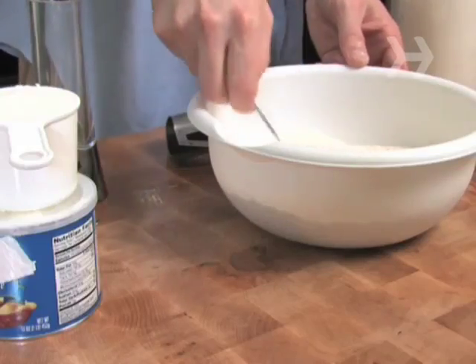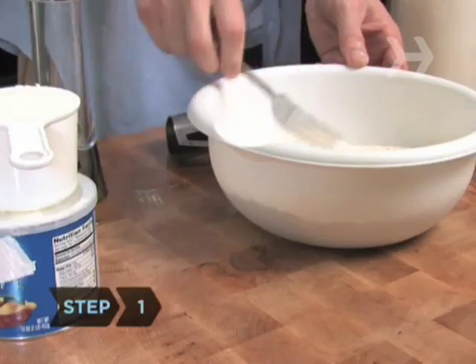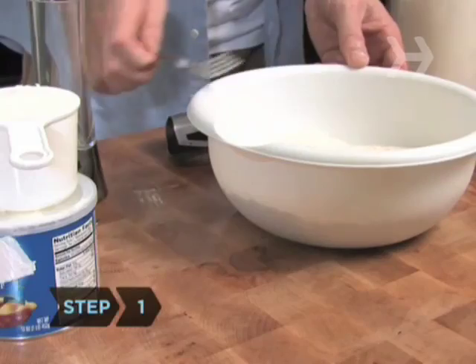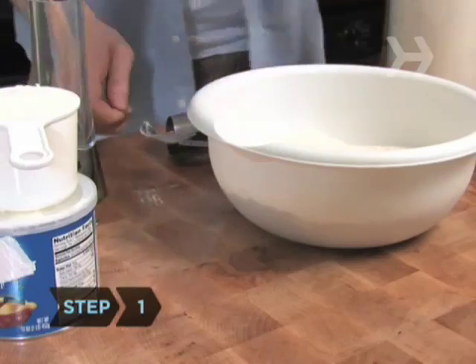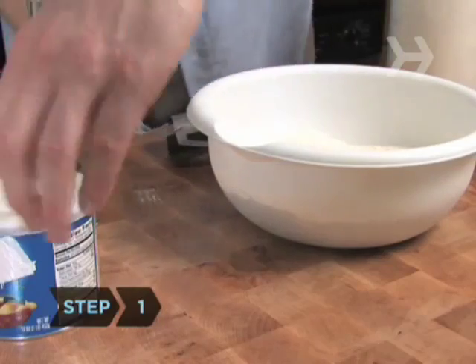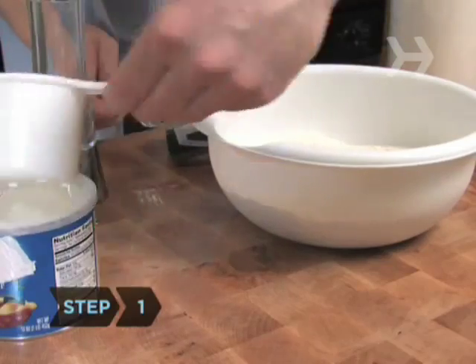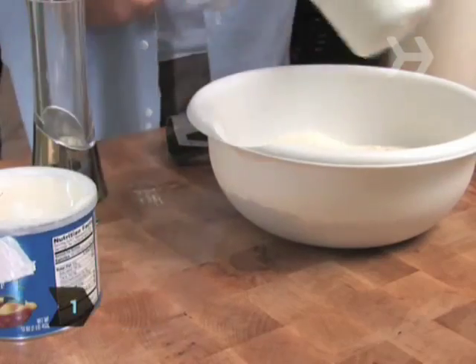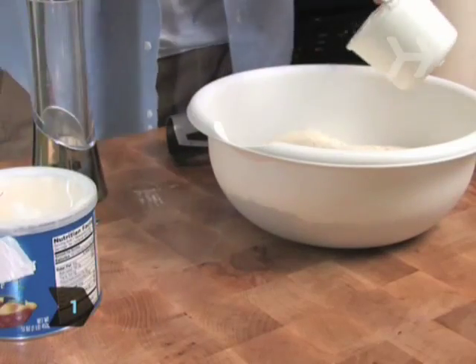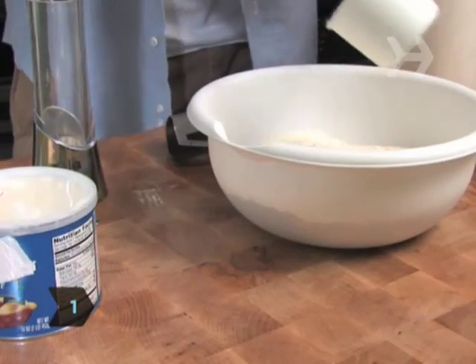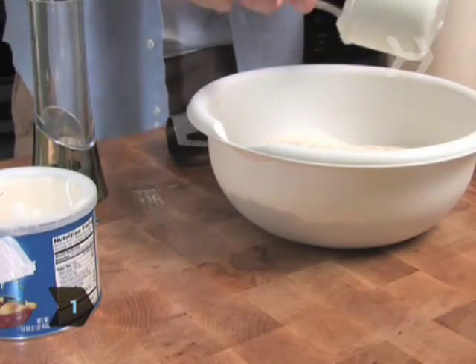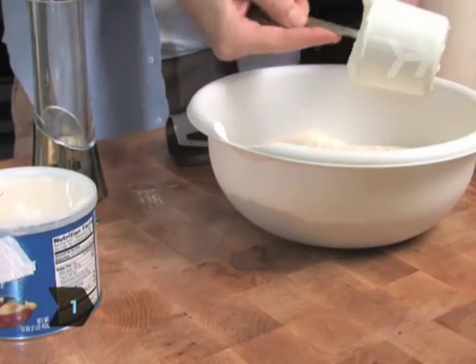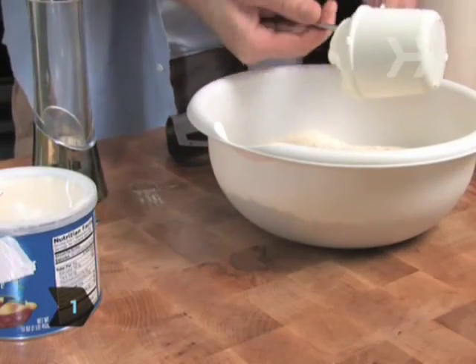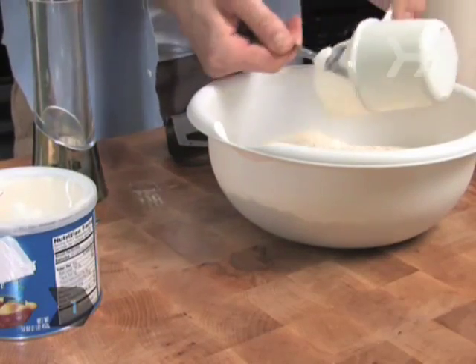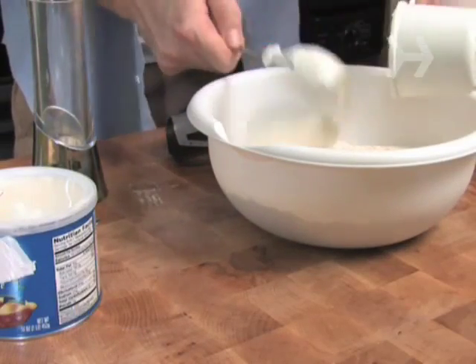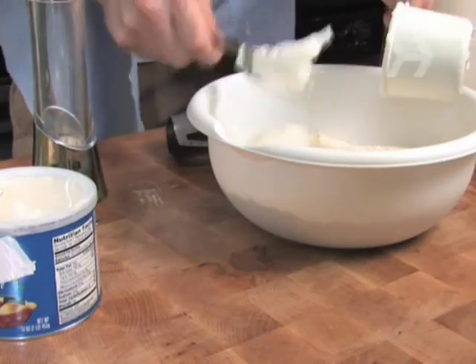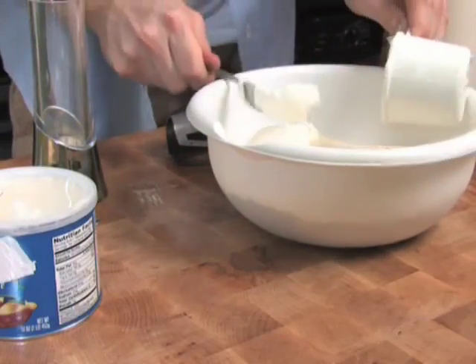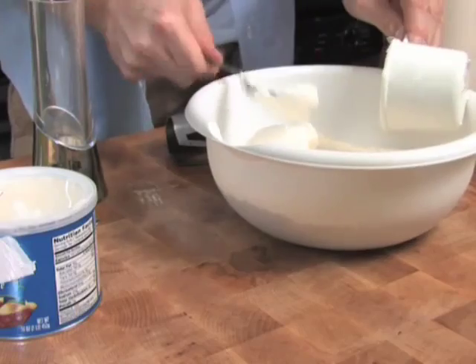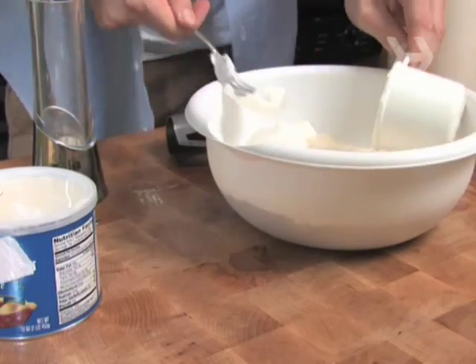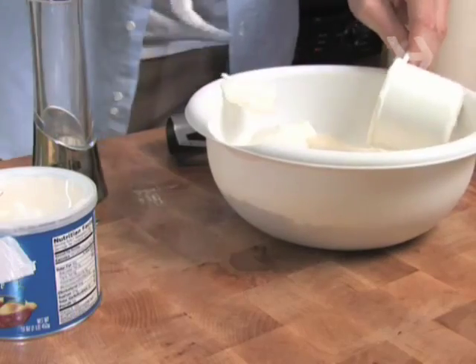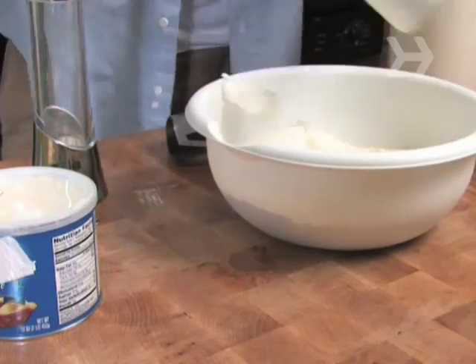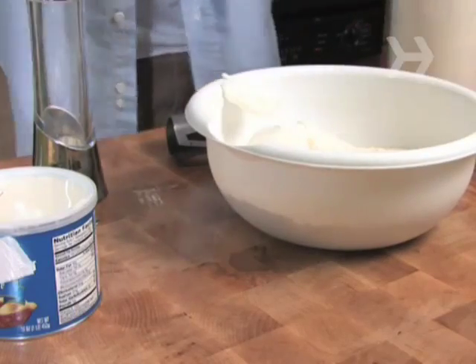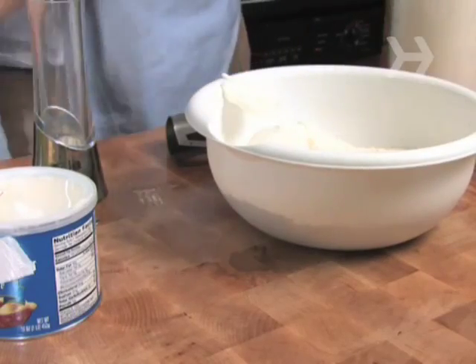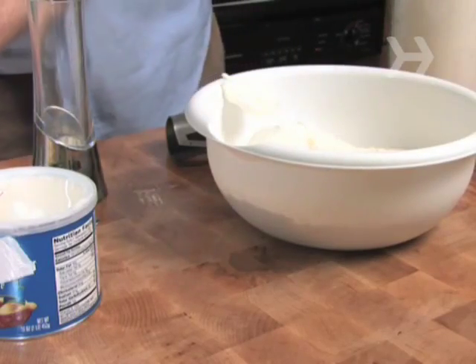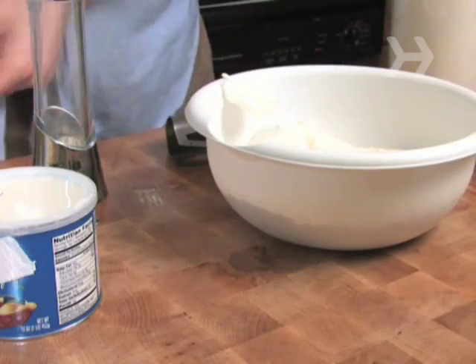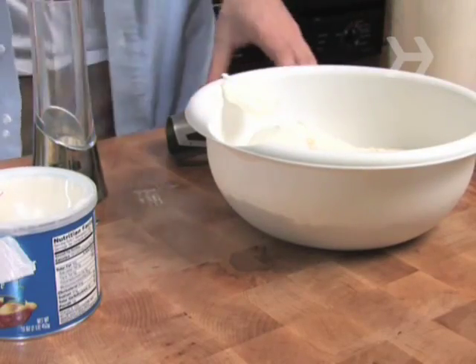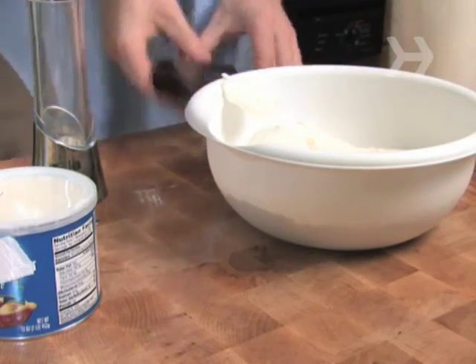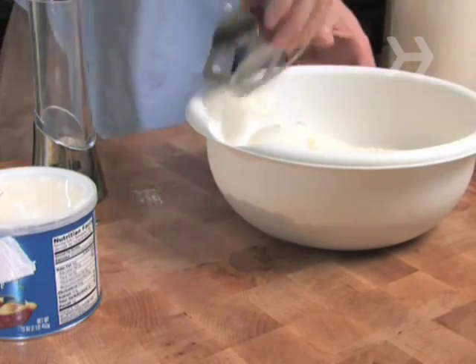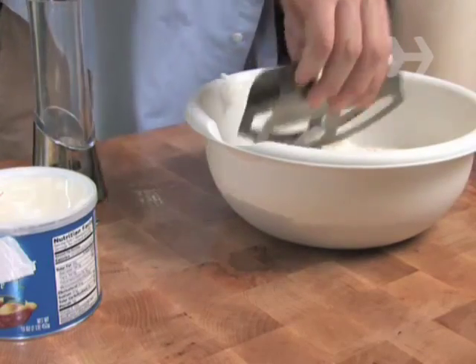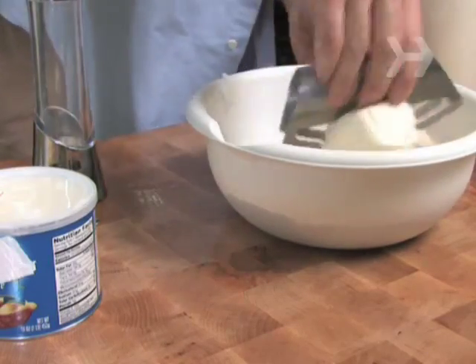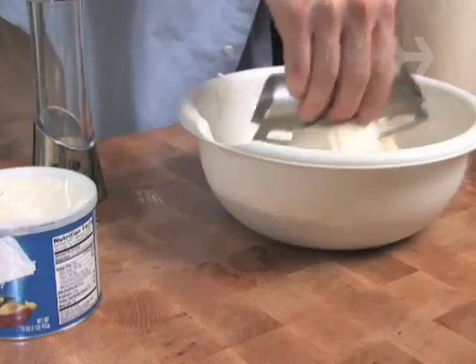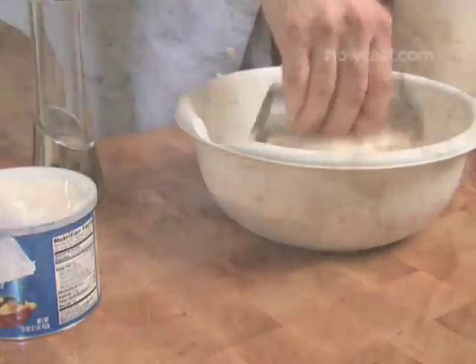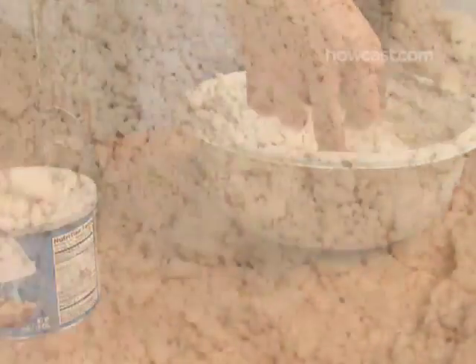Step 1. Whisk the flour and salt together in a bowl. Add the shortening, and with a dough blender or in a food processor, cut the shortening into the salted flour until the mix is full of crumbly pea-sized pieces.